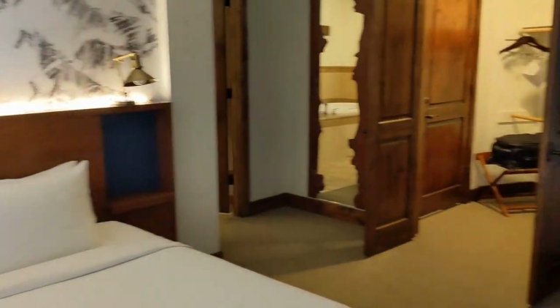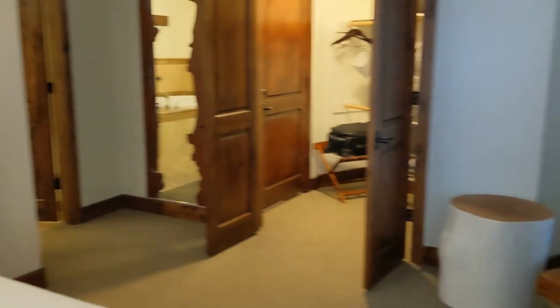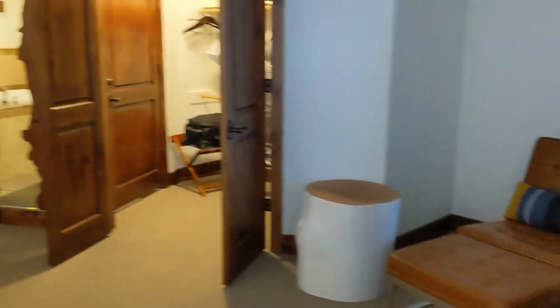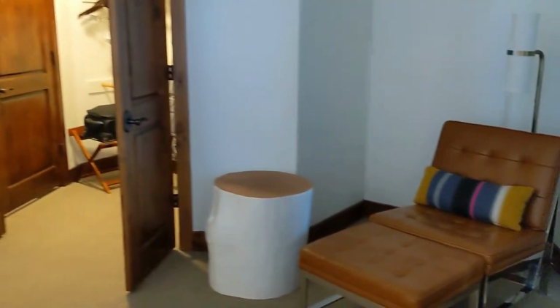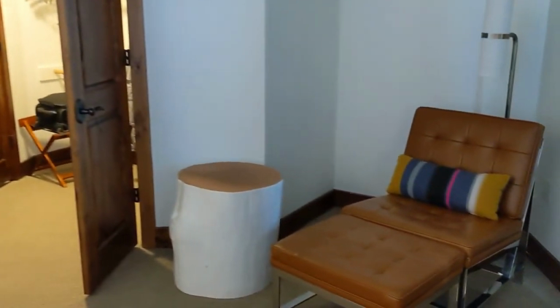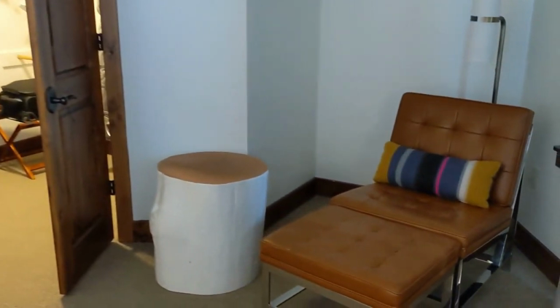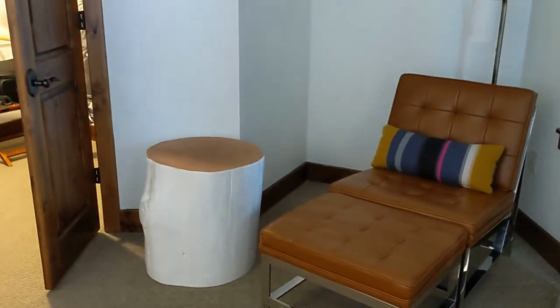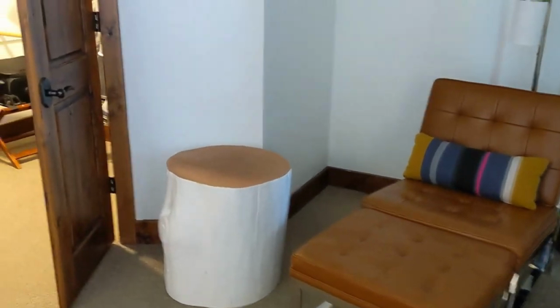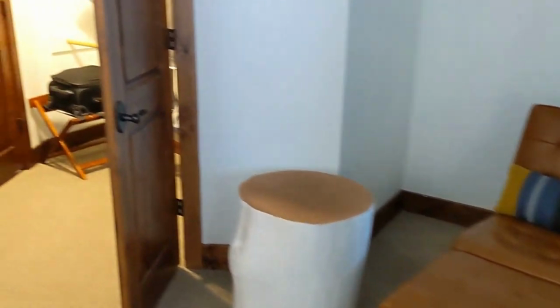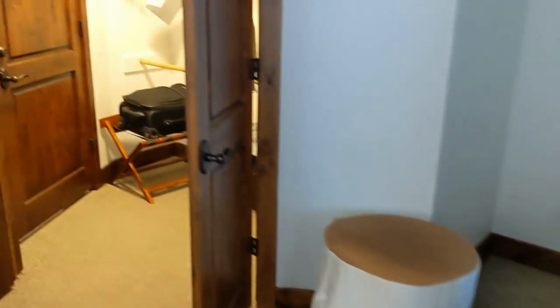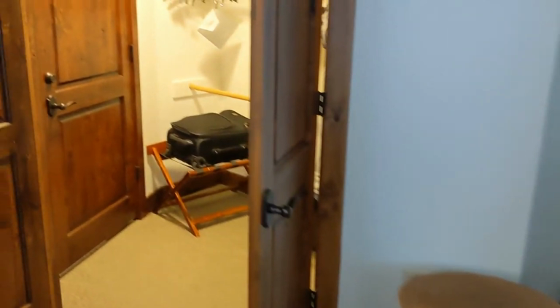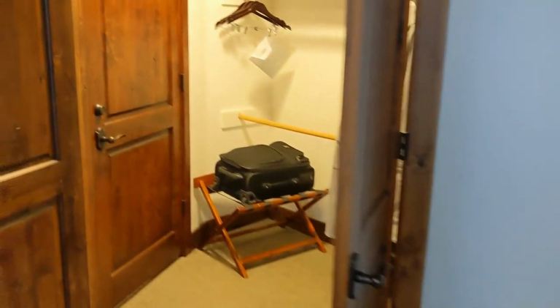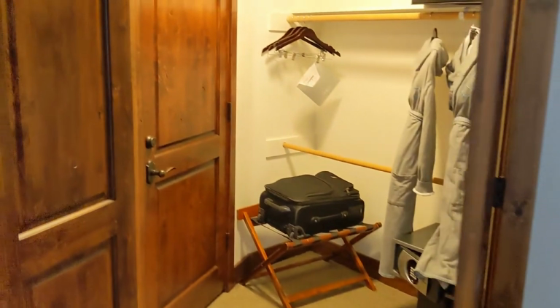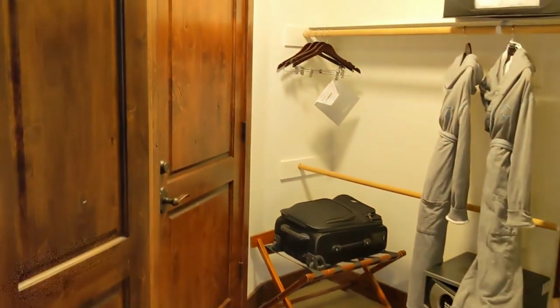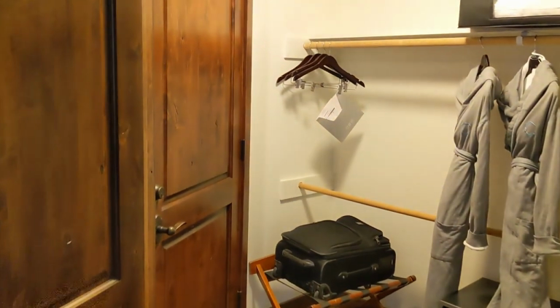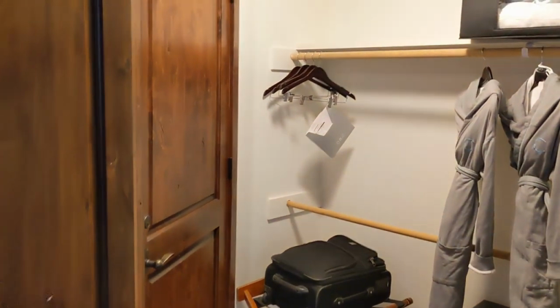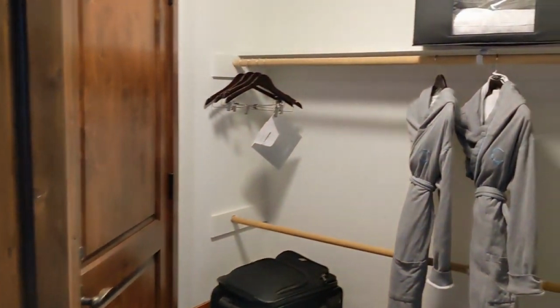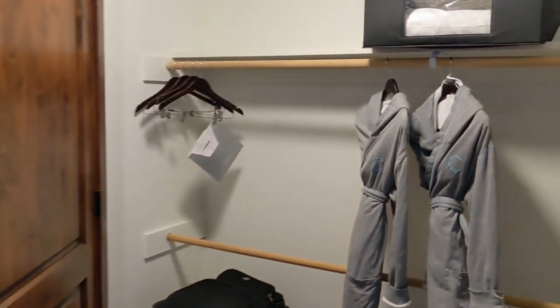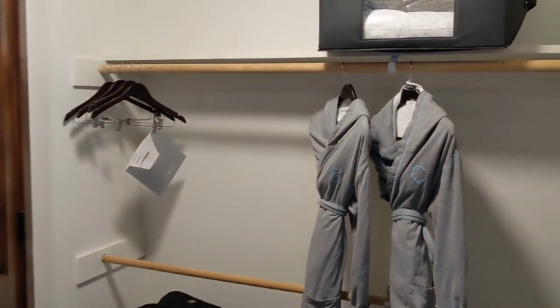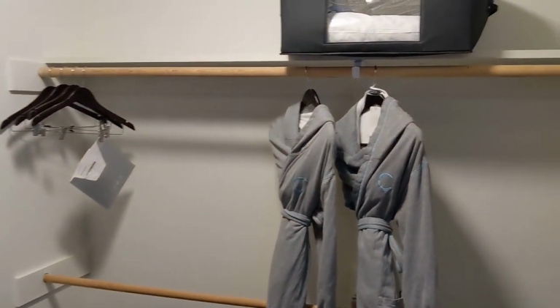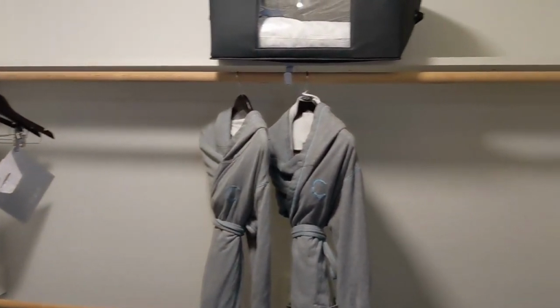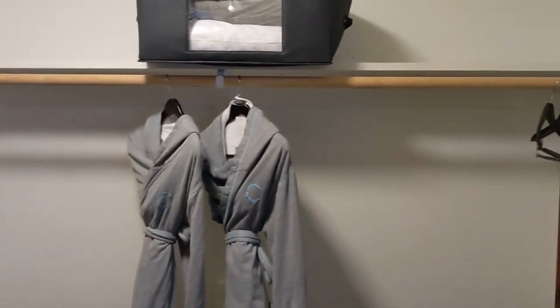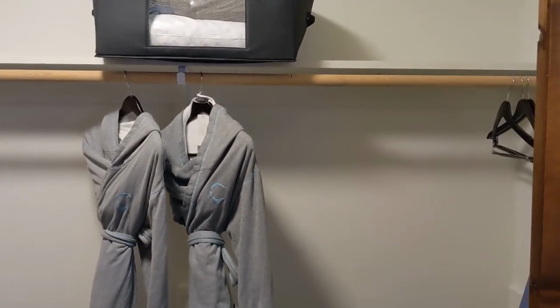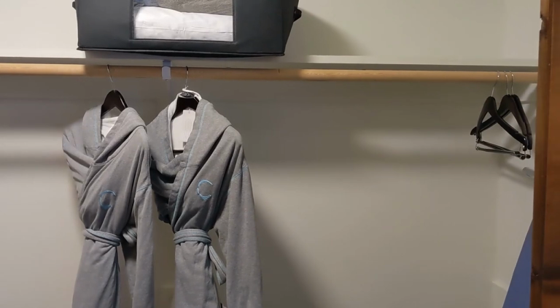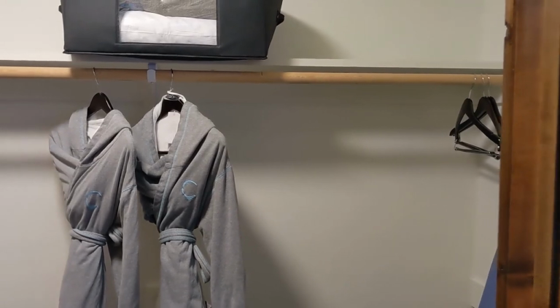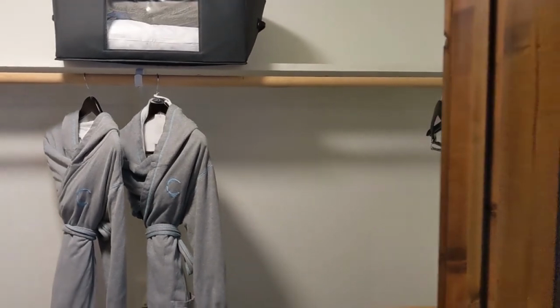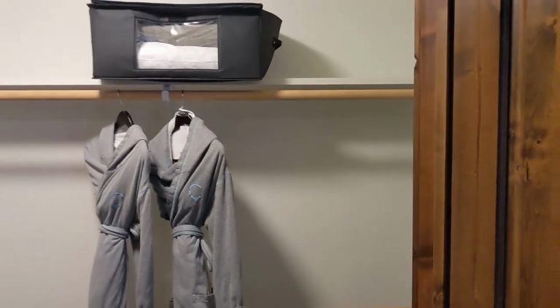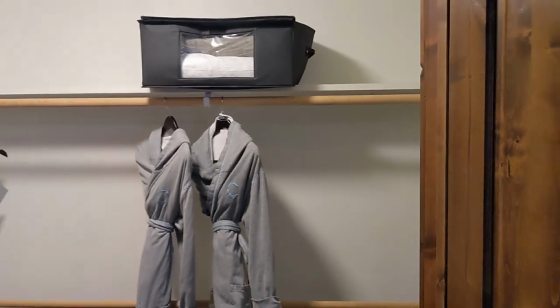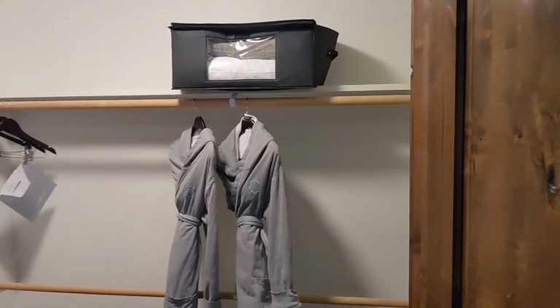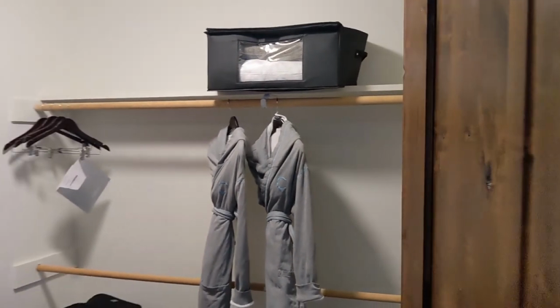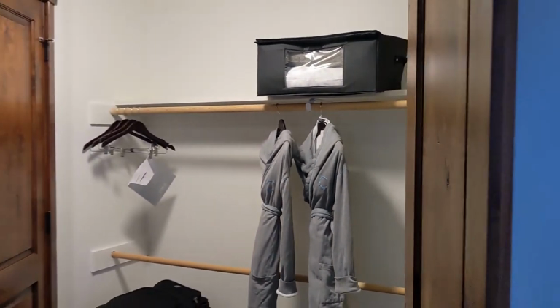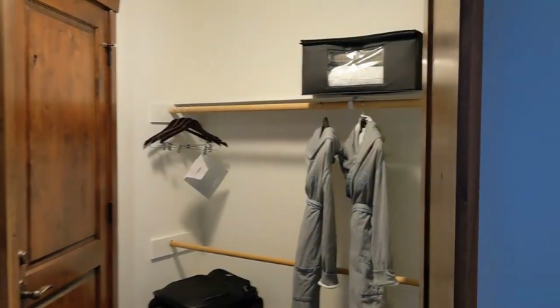Got a nice seat right here. Huge closet — someone could sleep in the closet, to be honest. Got these Hyatt Centric robes. There's another door in there and I have no idea what it's for.